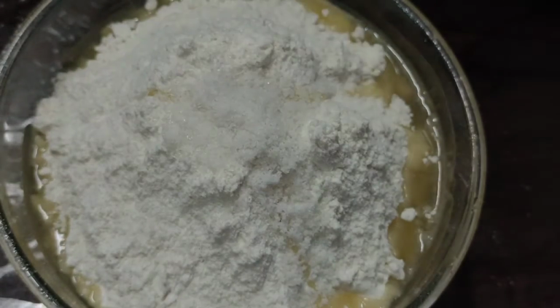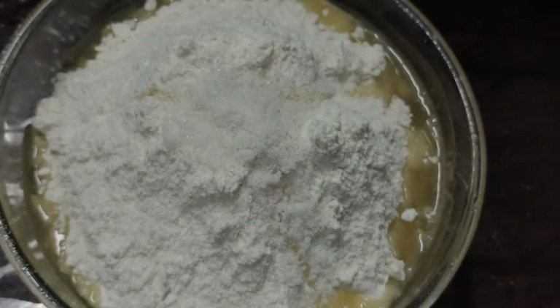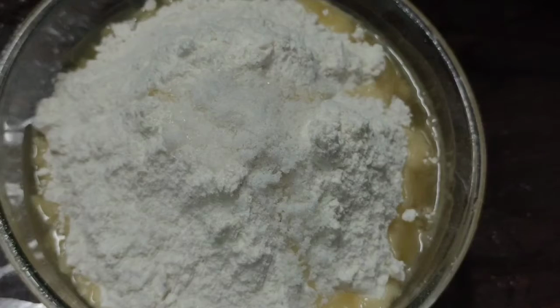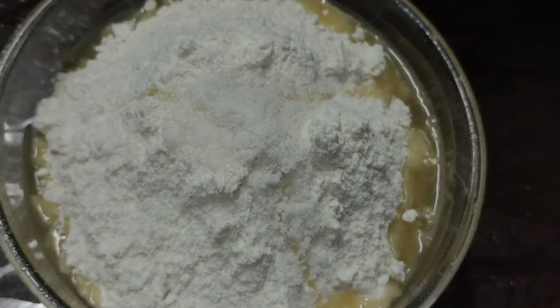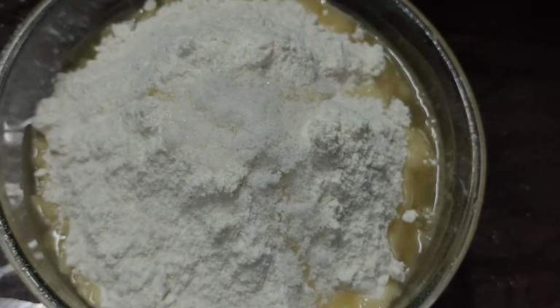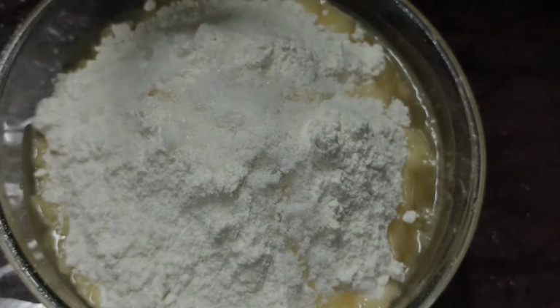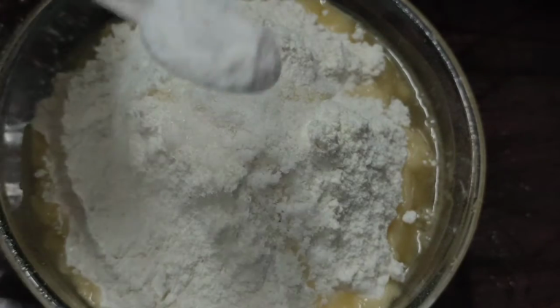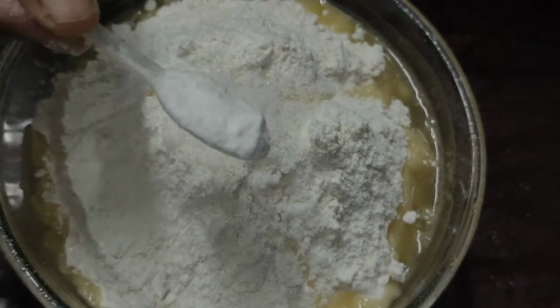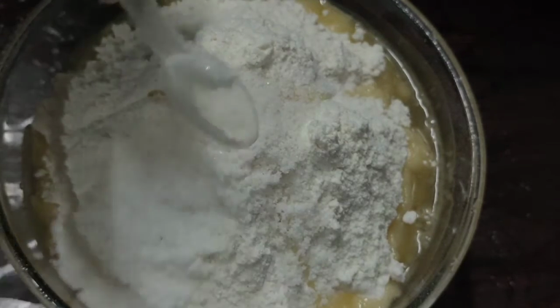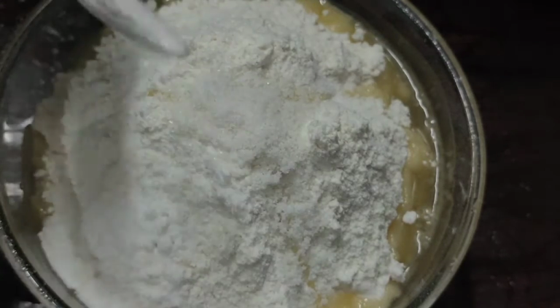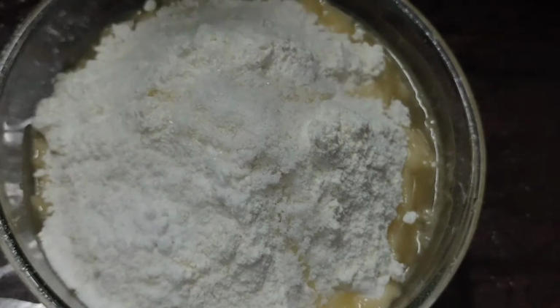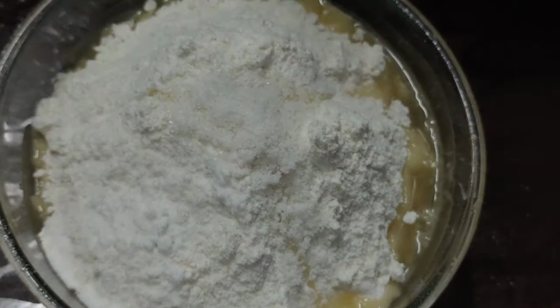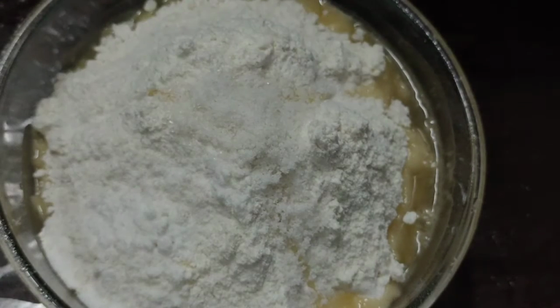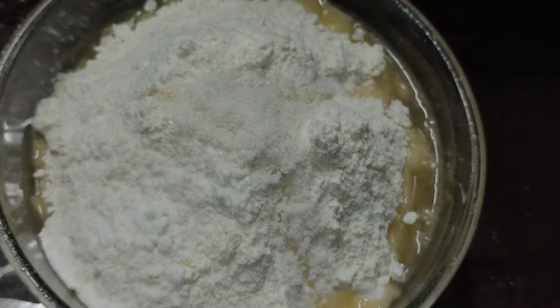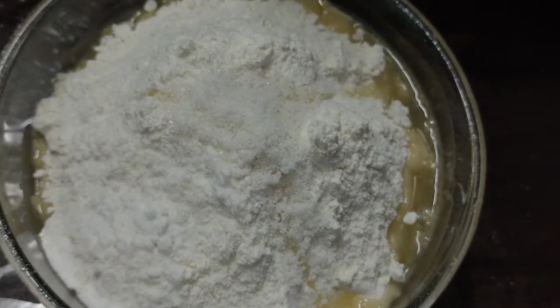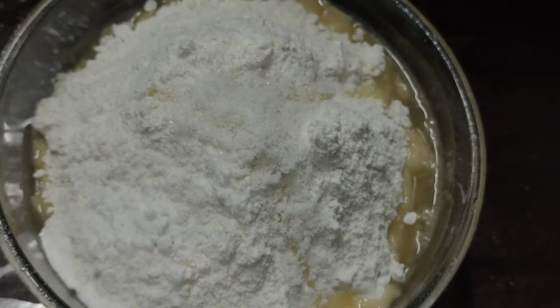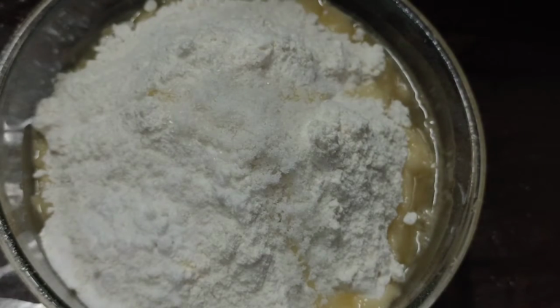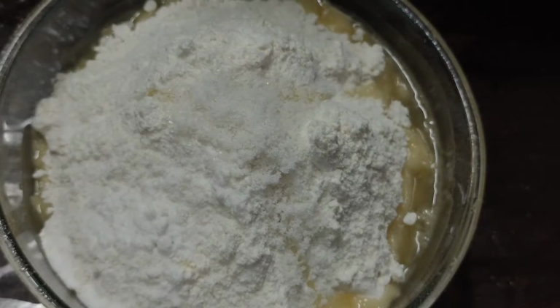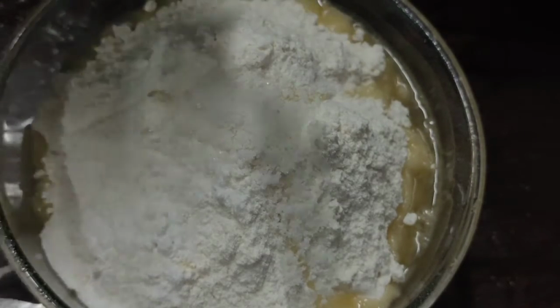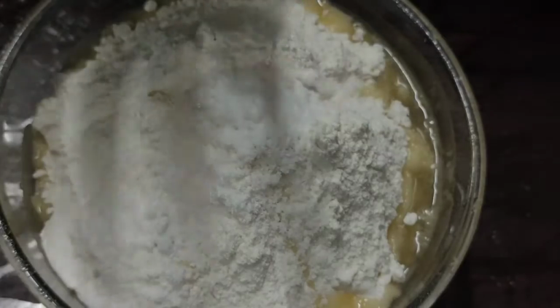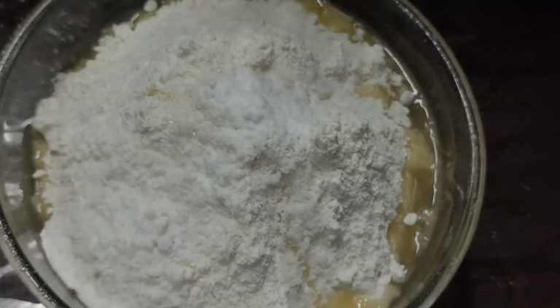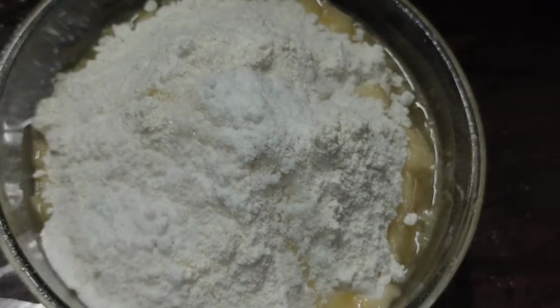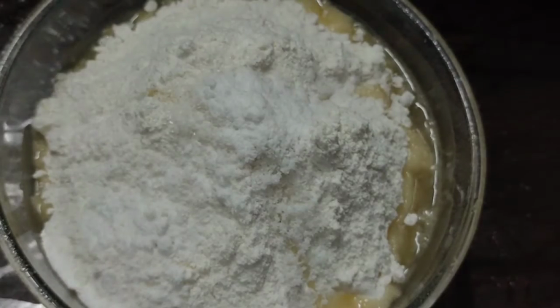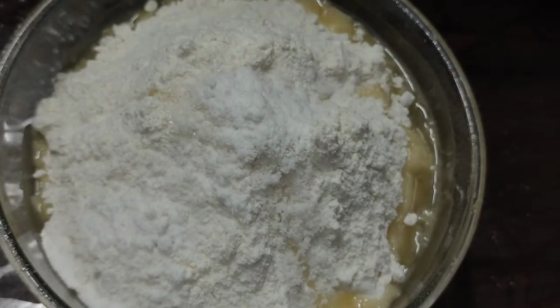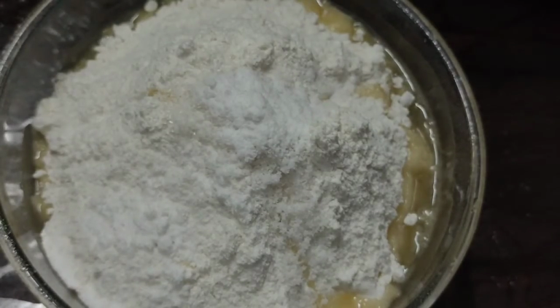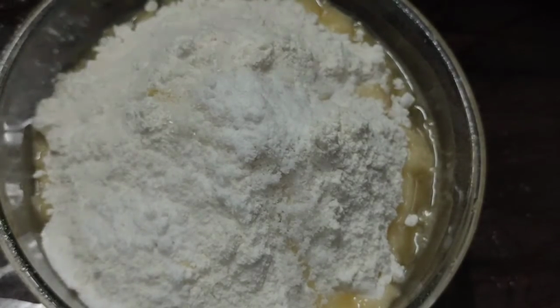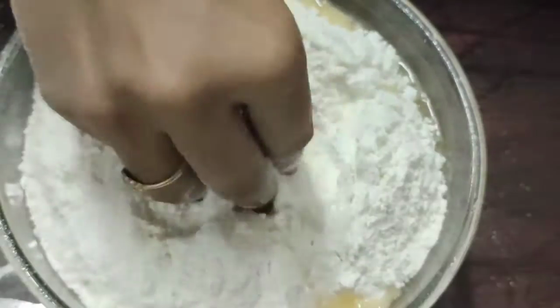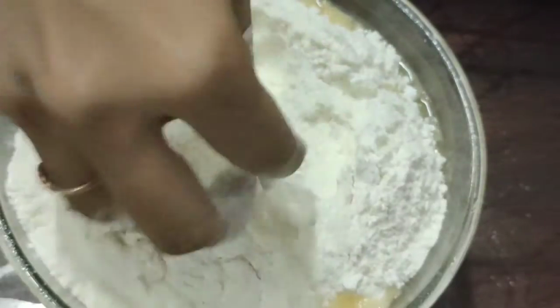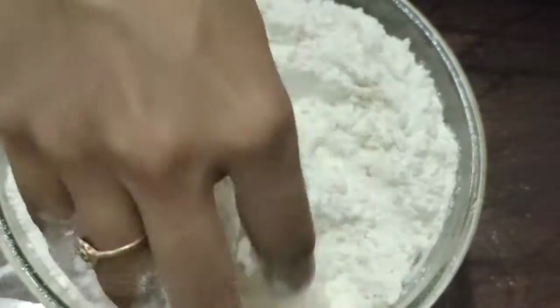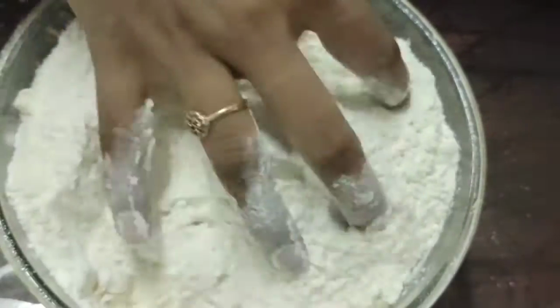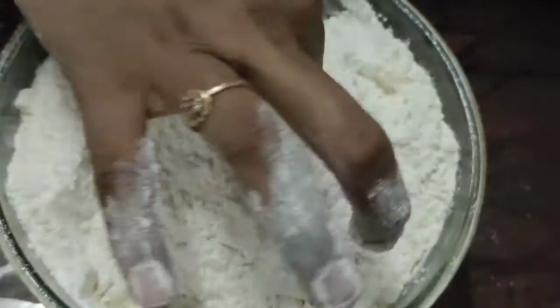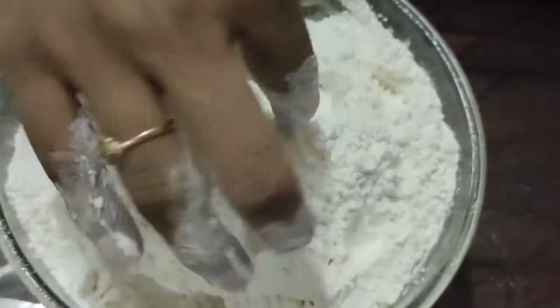We will add the yeast in the pan, and add baking soda — 2 spoons. The yeast will make it soft, but it will also be firm.